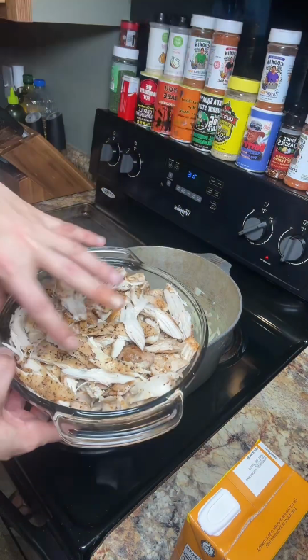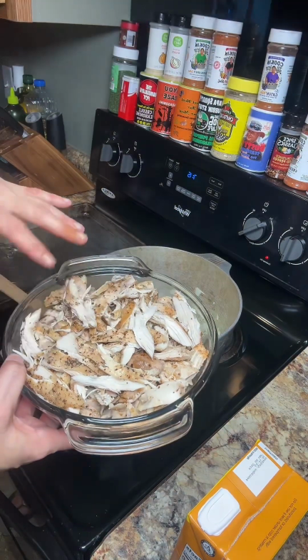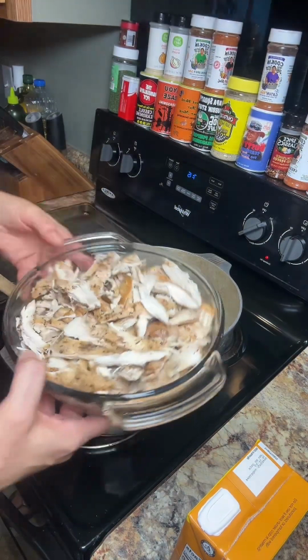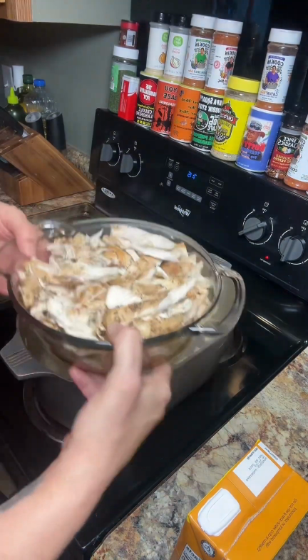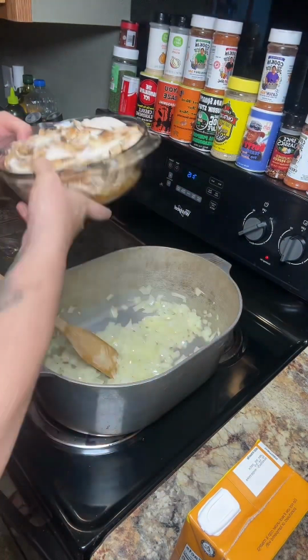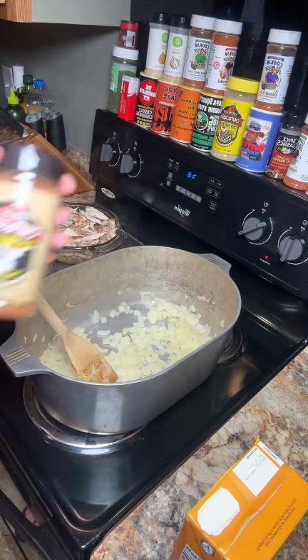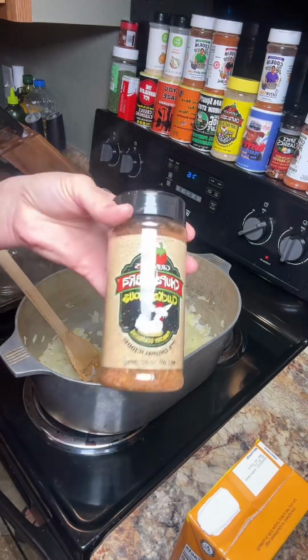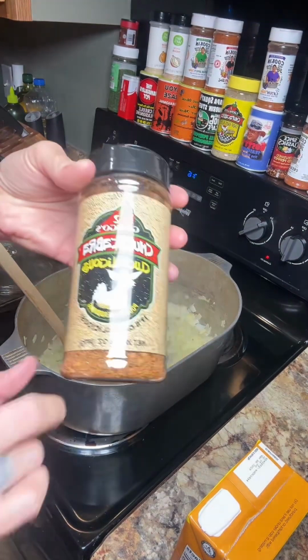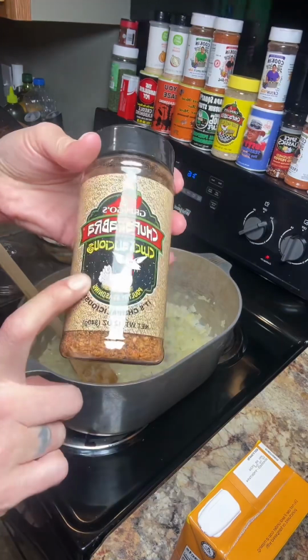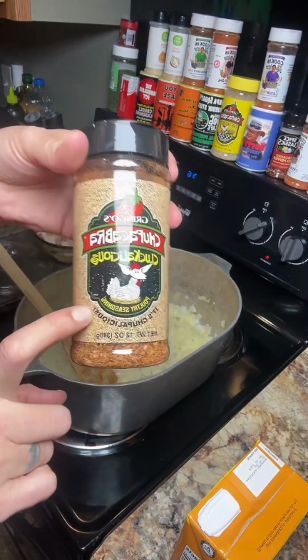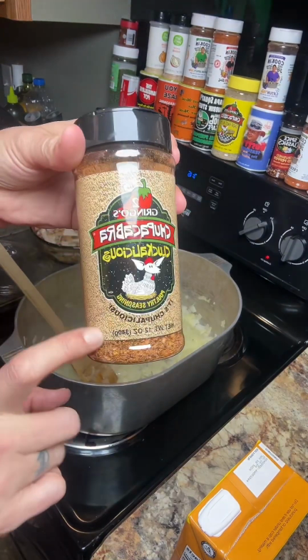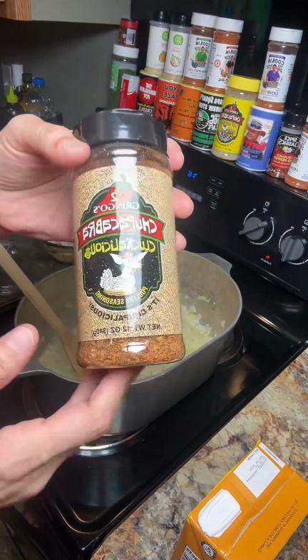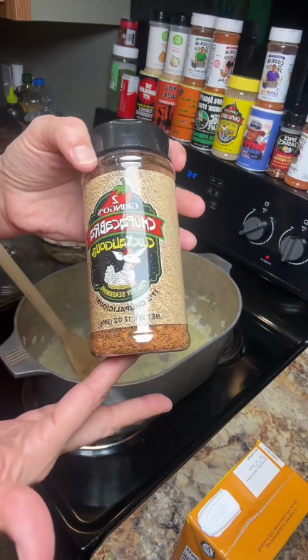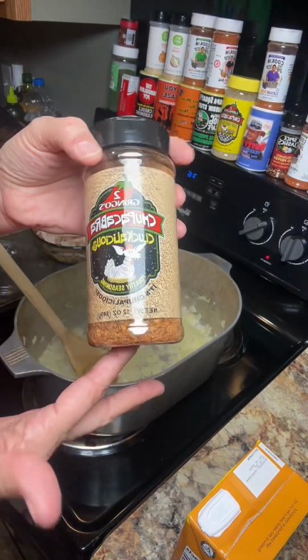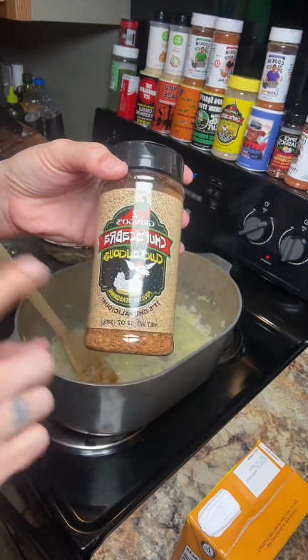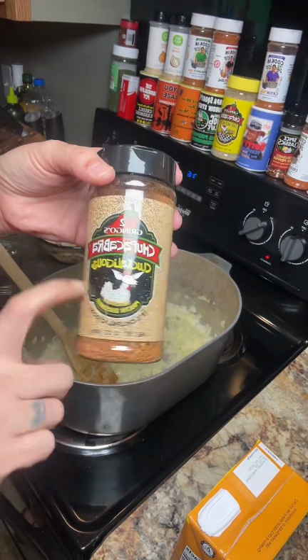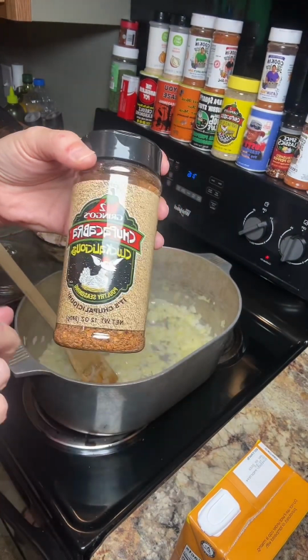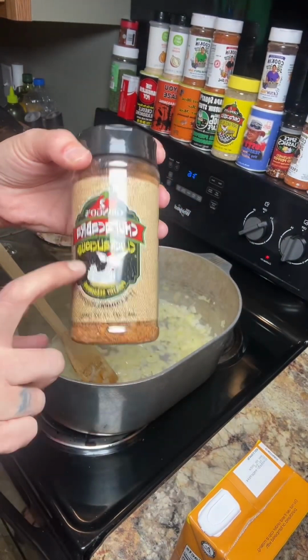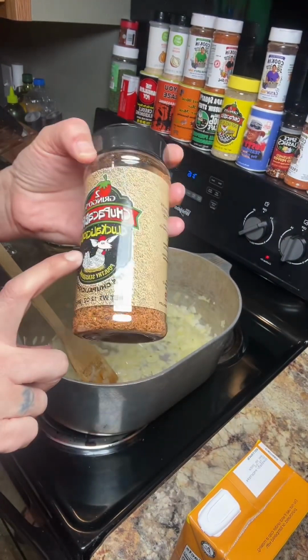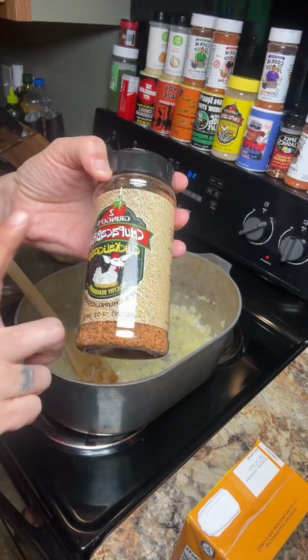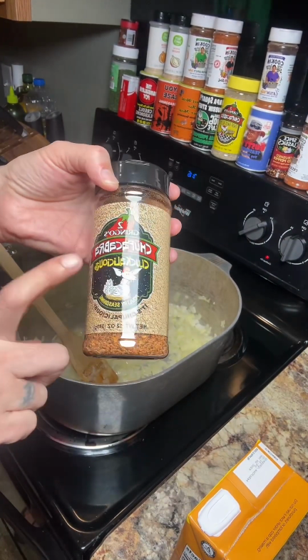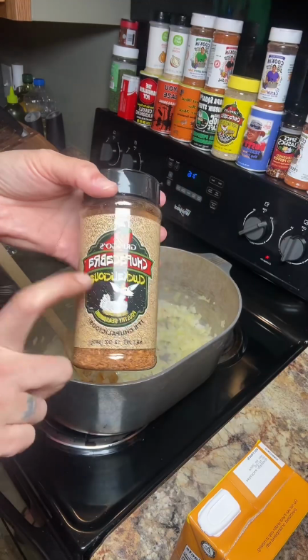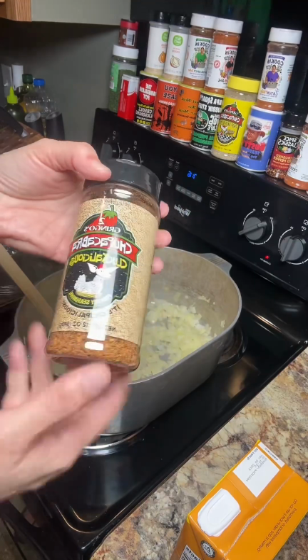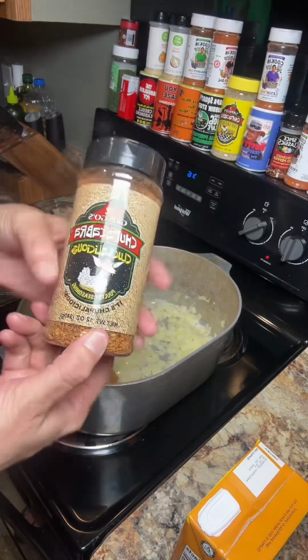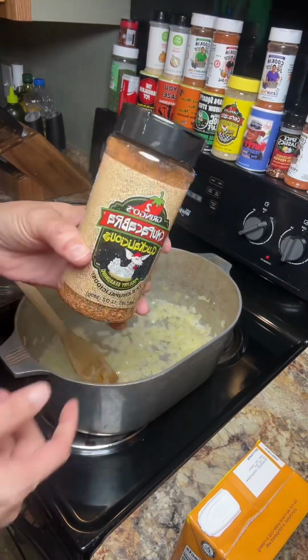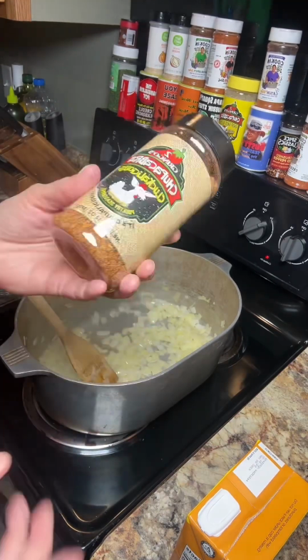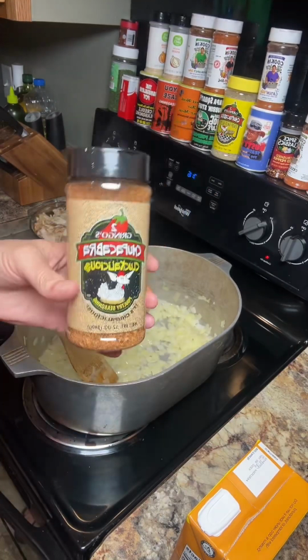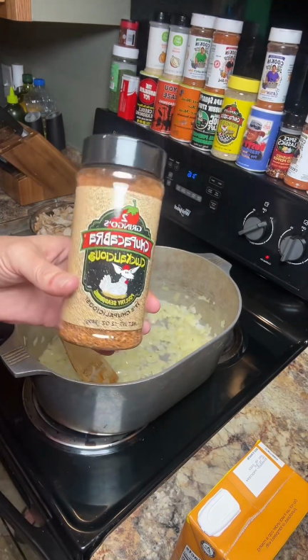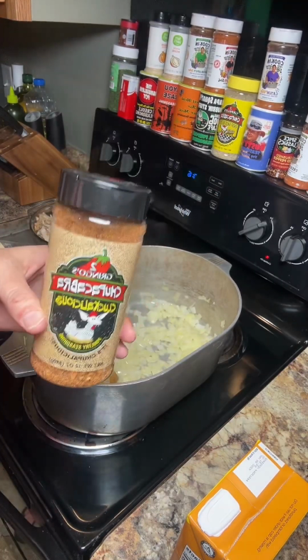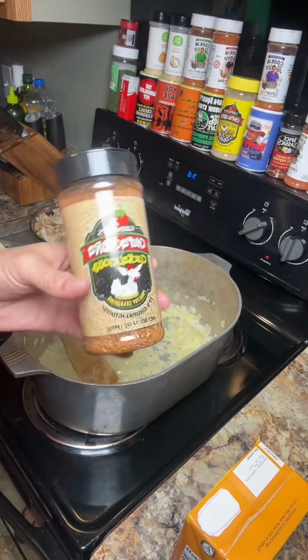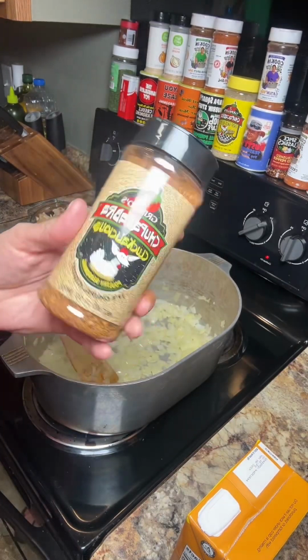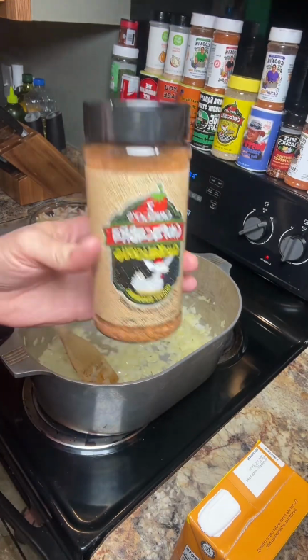Save the juice from when you baked it. When I baked the chicken breast fillets, I did season with a little bit of this Chupacabra Cluckalicious, because it's made for chicken.